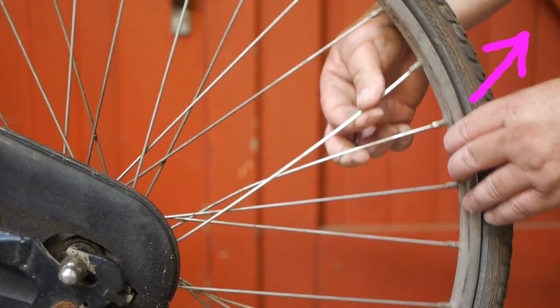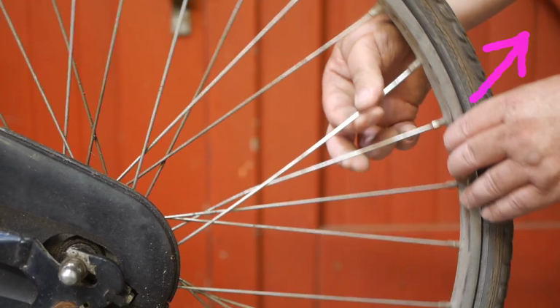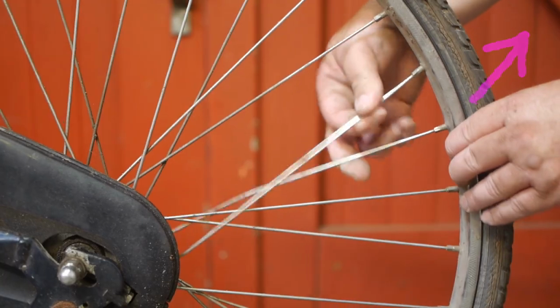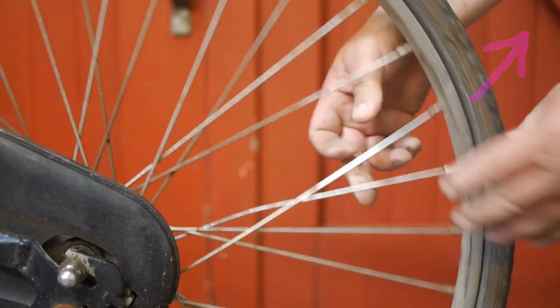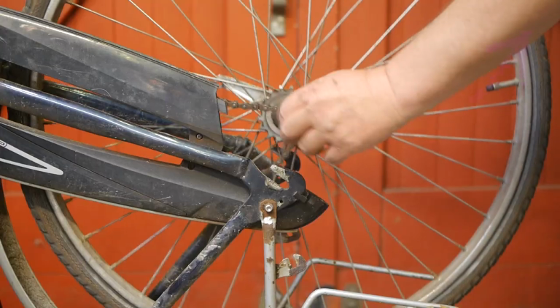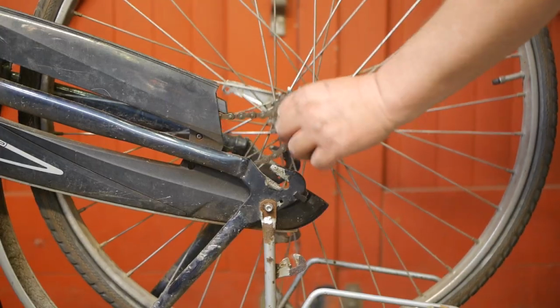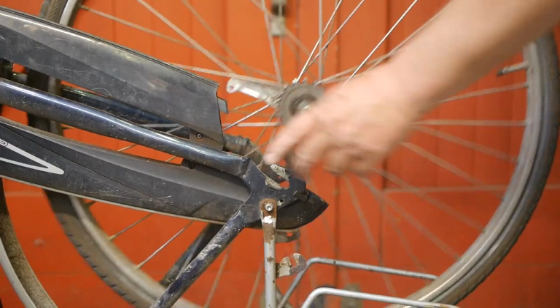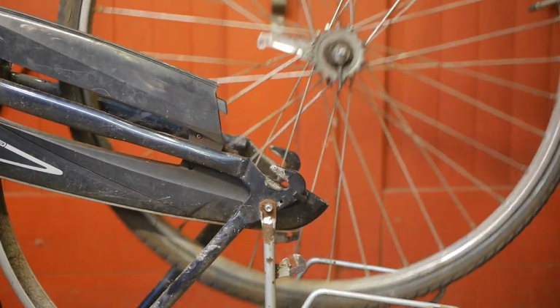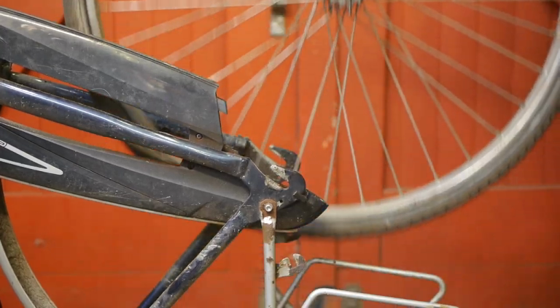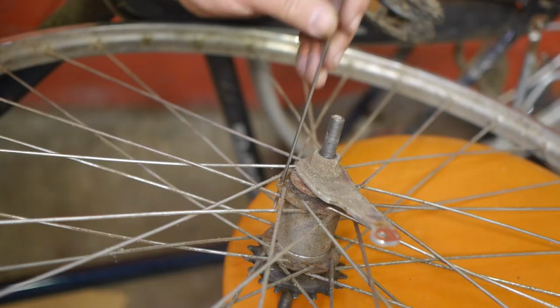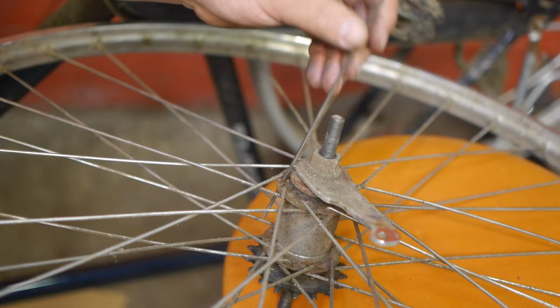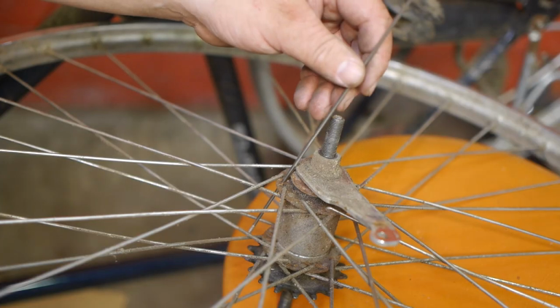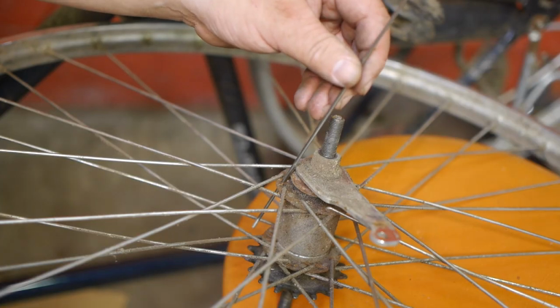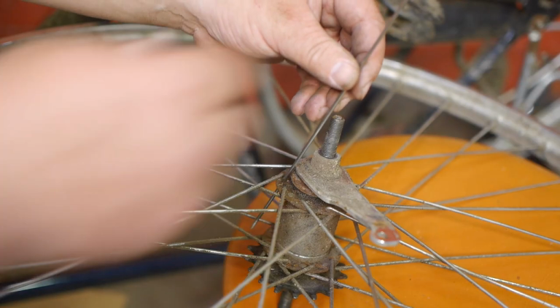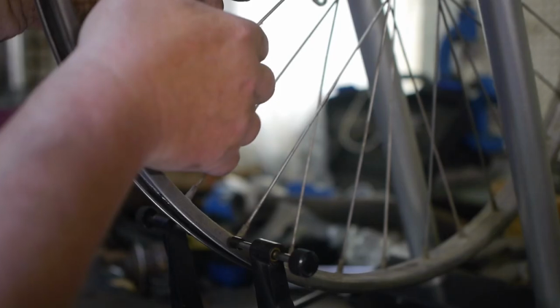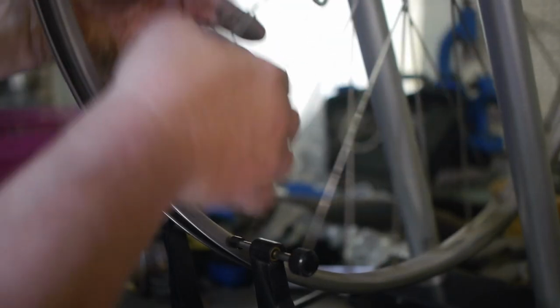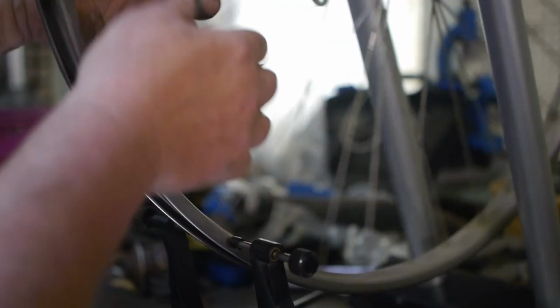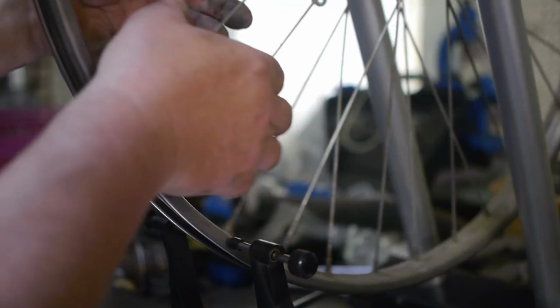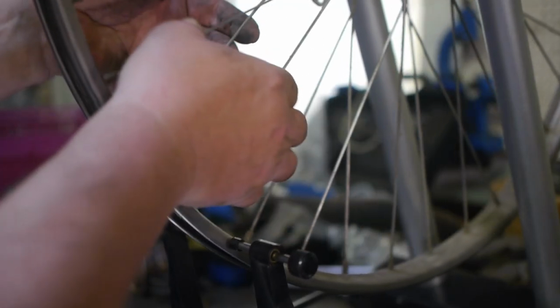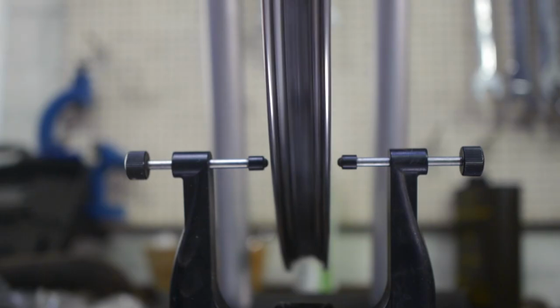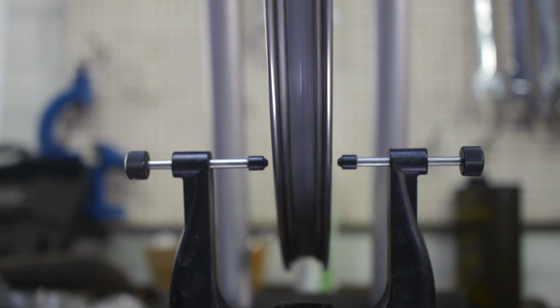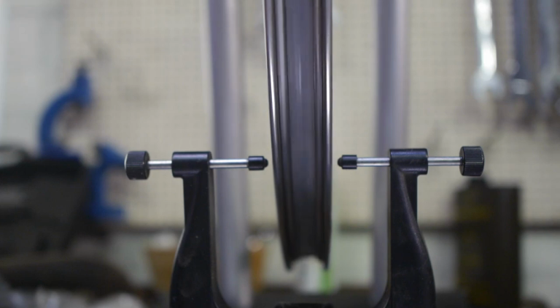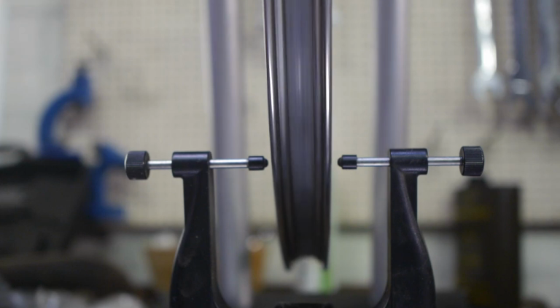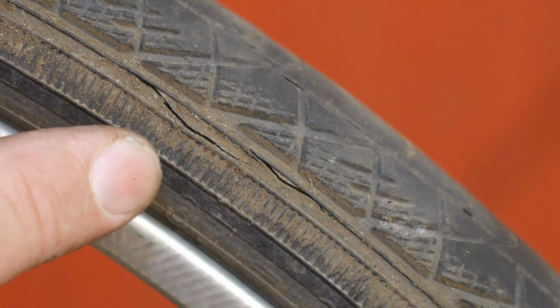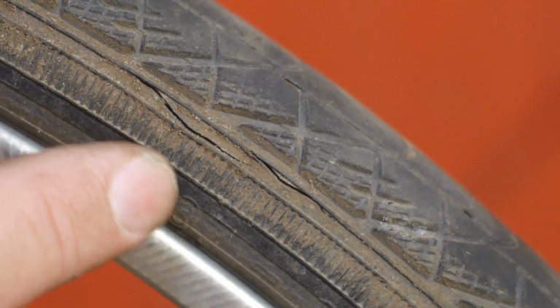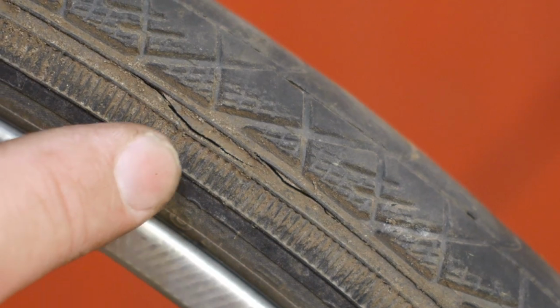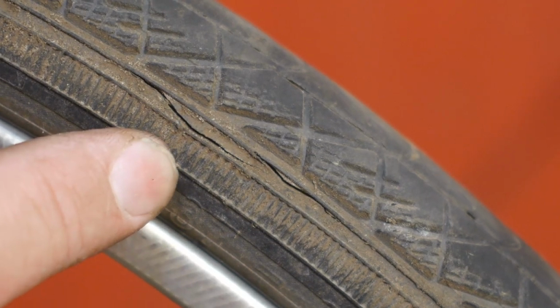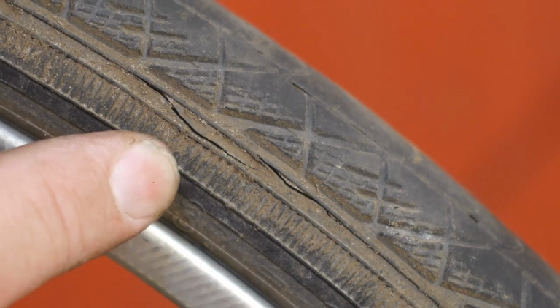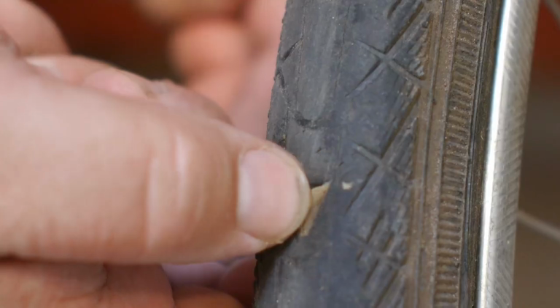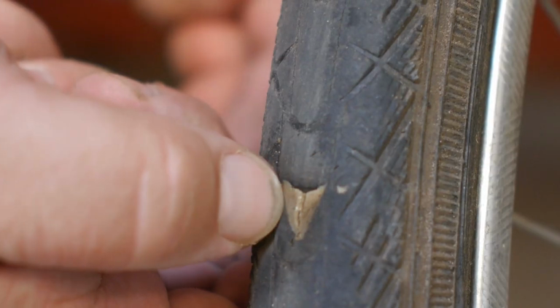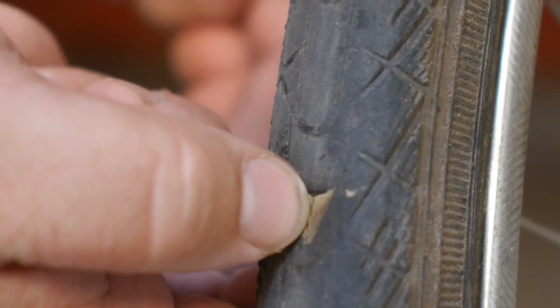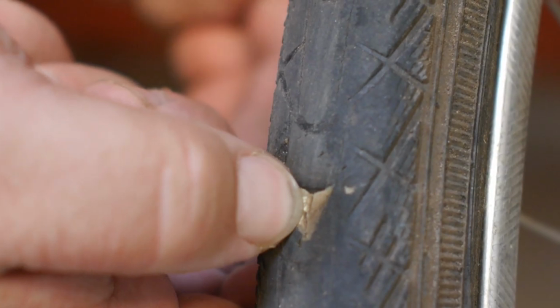First I'm replacing some broken spokes before the wheel is going to collapse under my fat ass. Then I replace a questionable tyre before it runs flat and I end up having to walk home on my clogs.